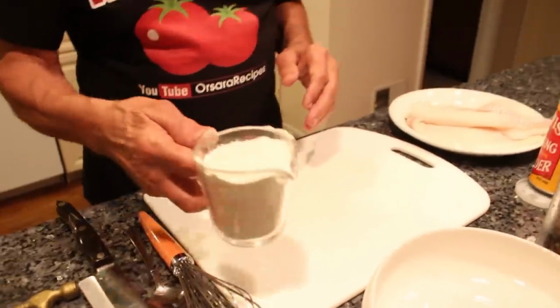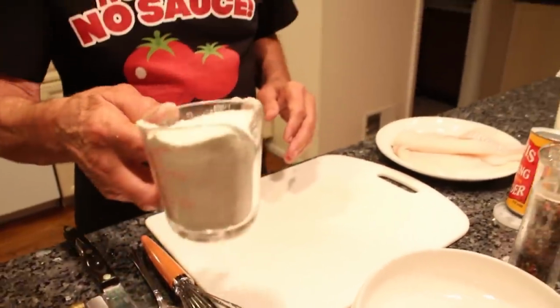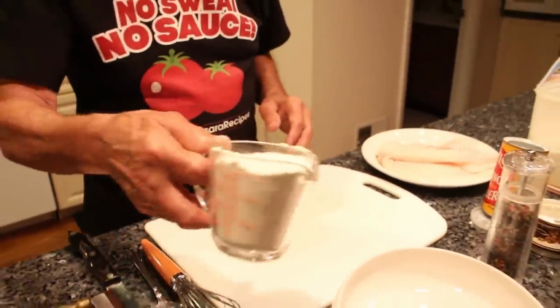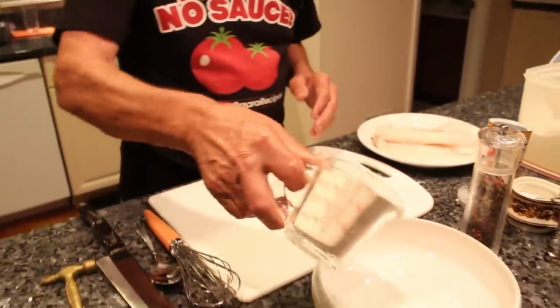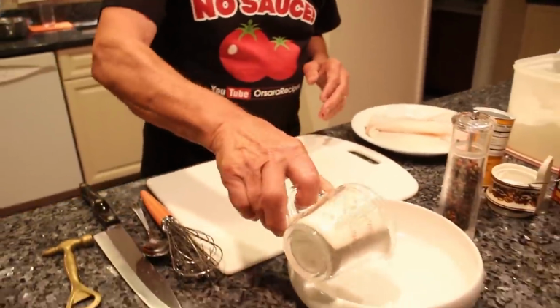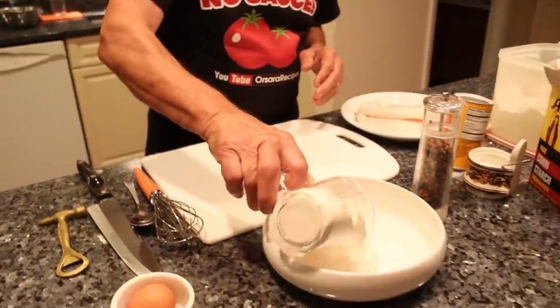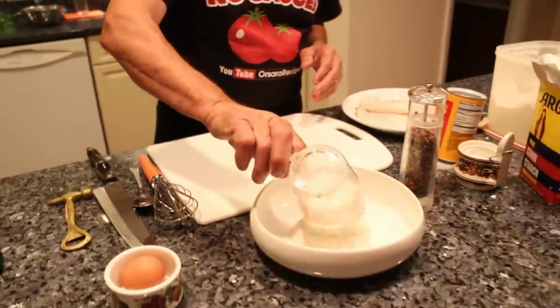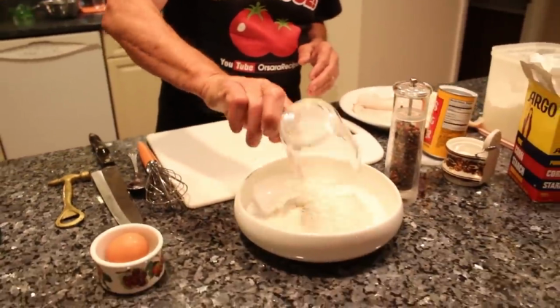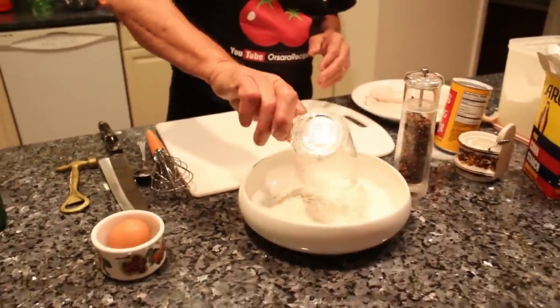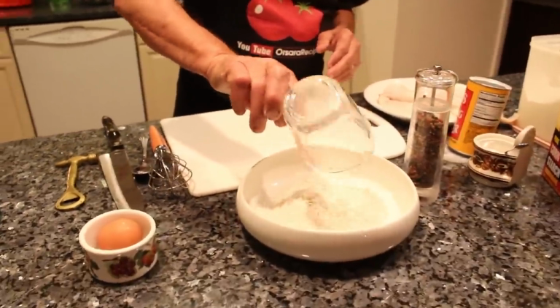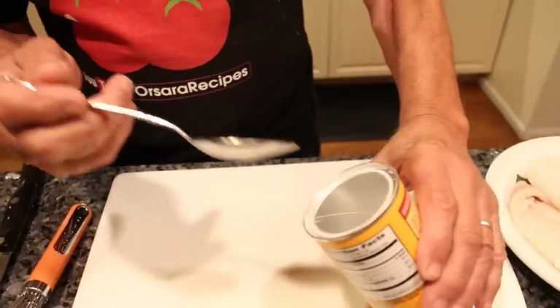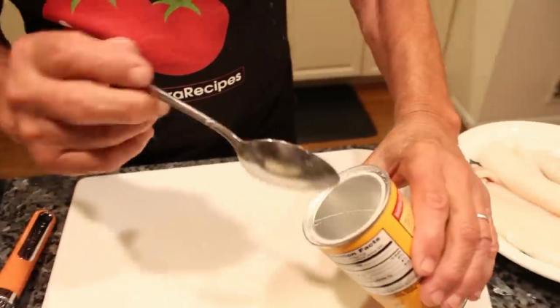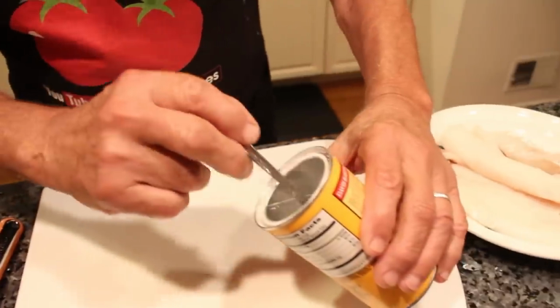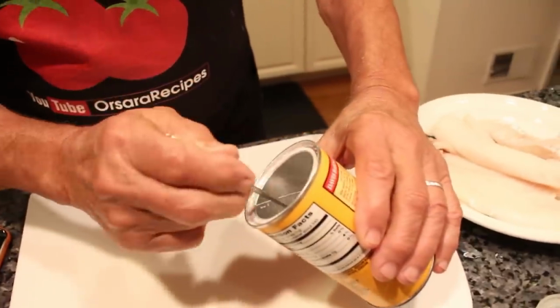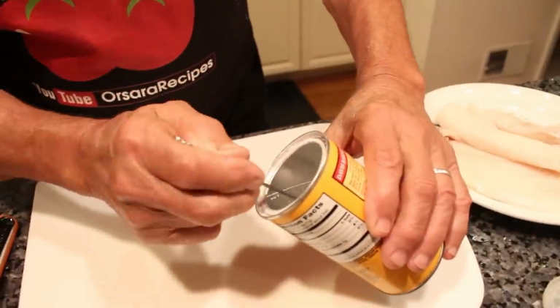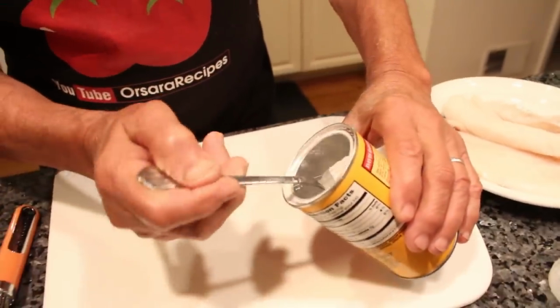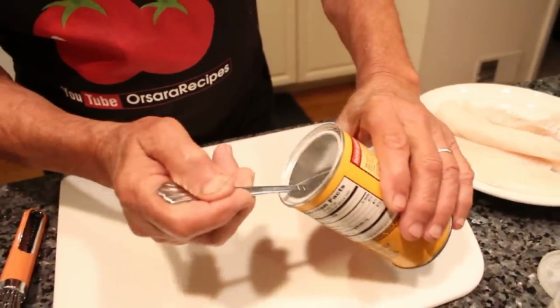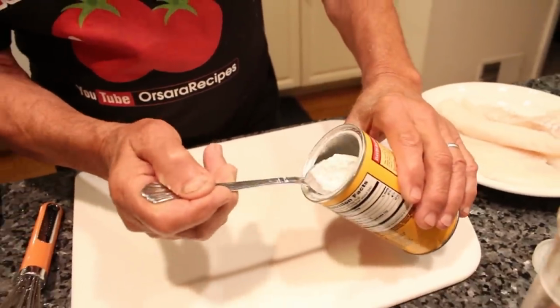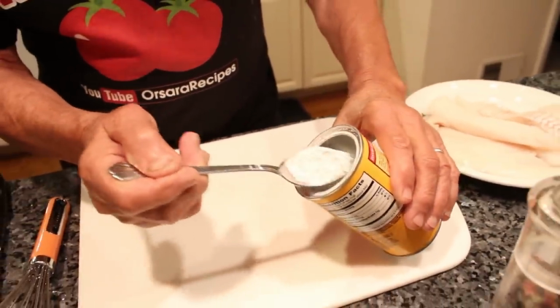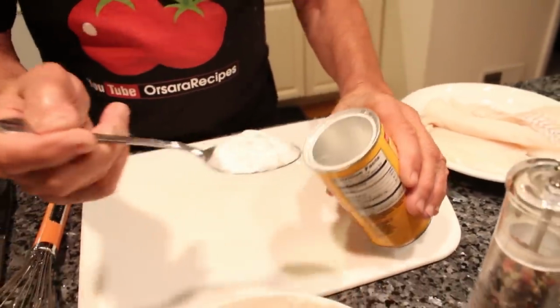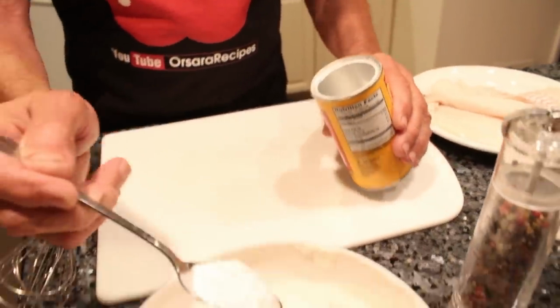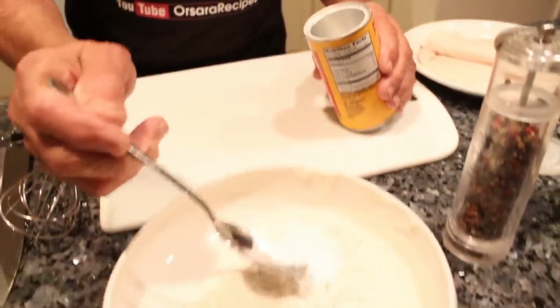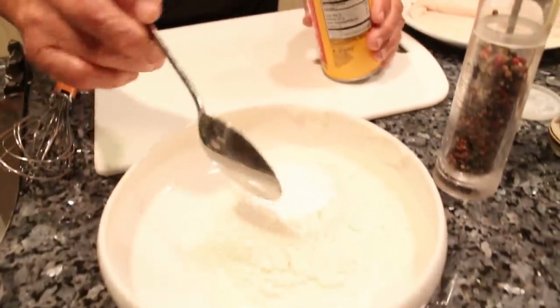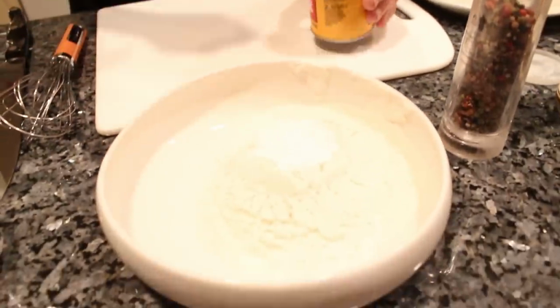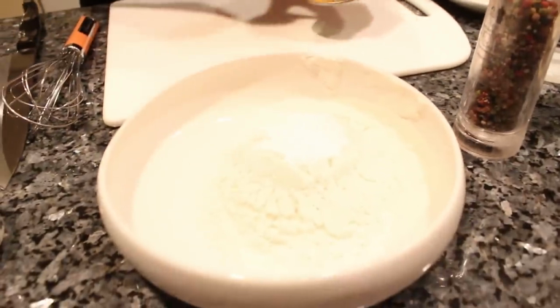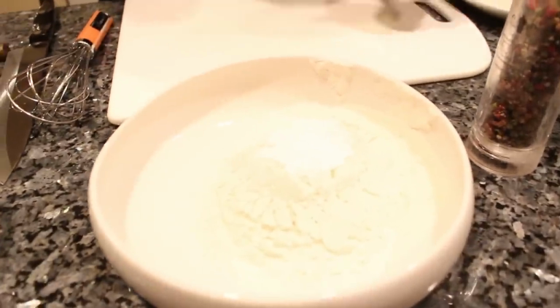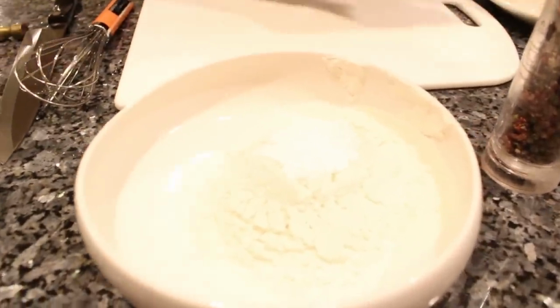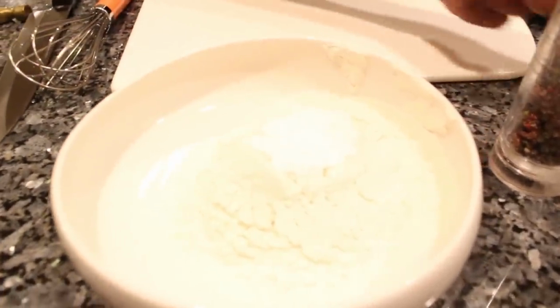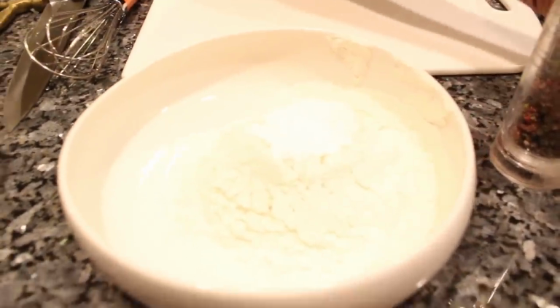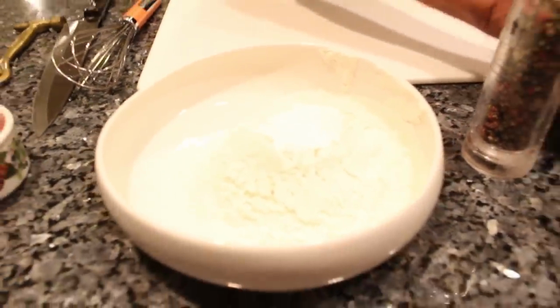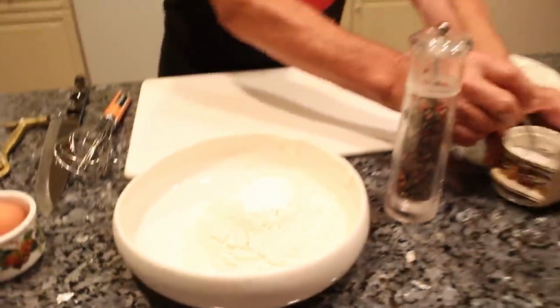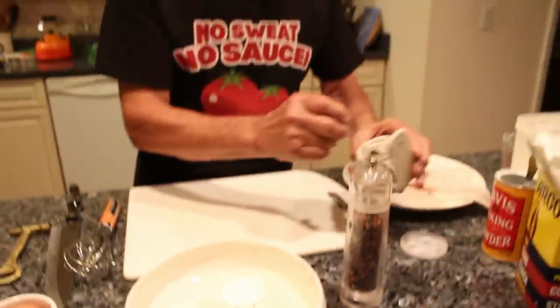We use one cup of flour. One tablespoon of baking powder. And we got a little salt.